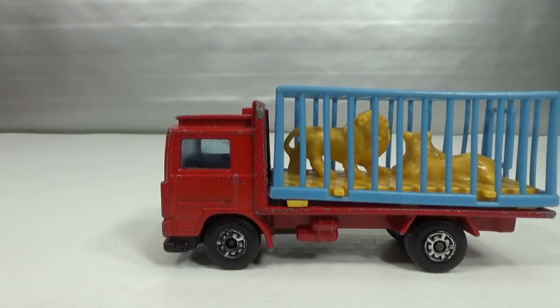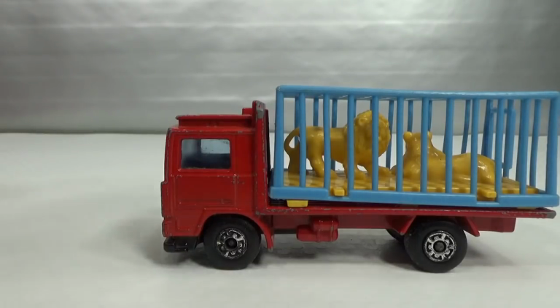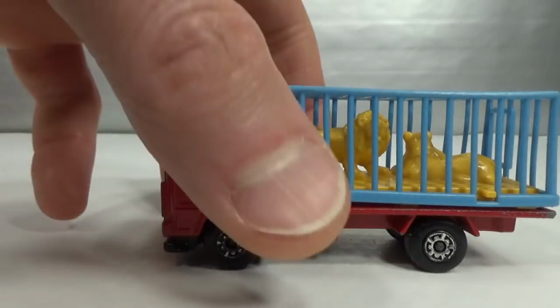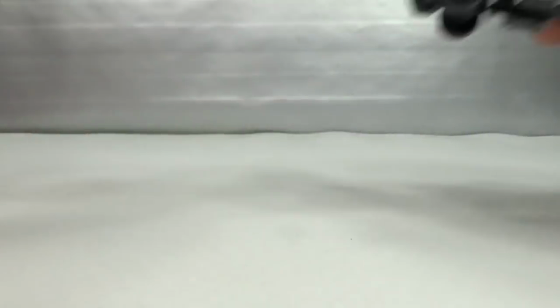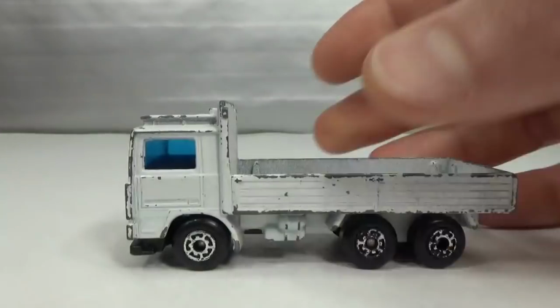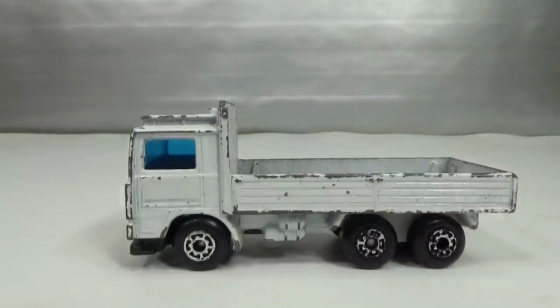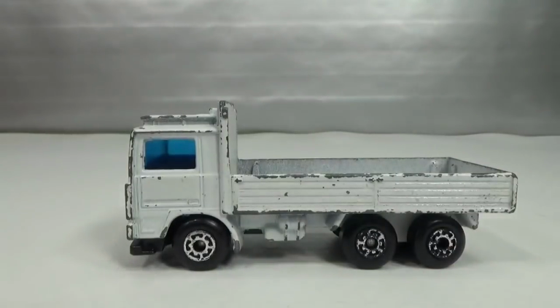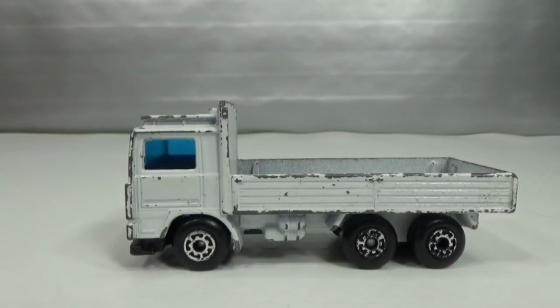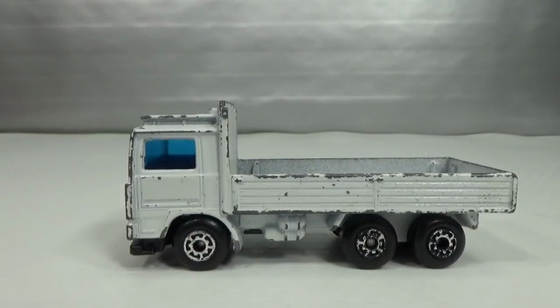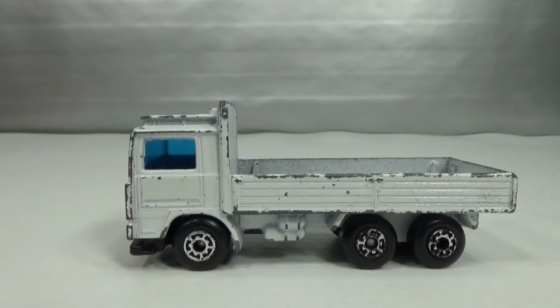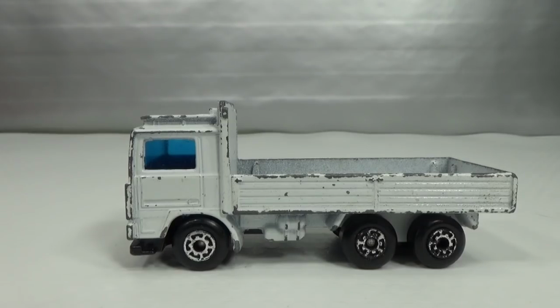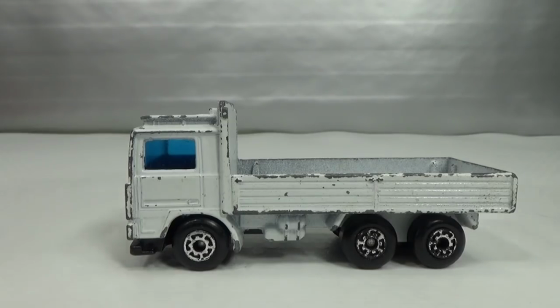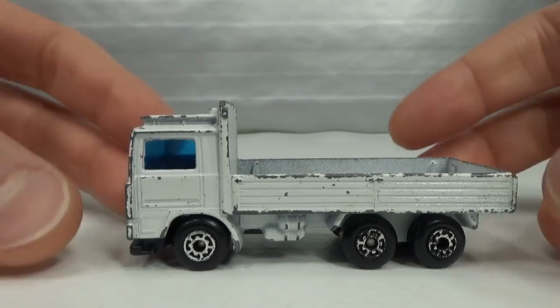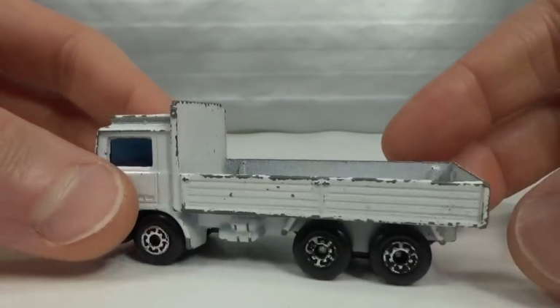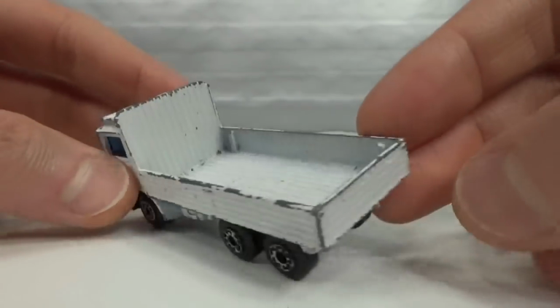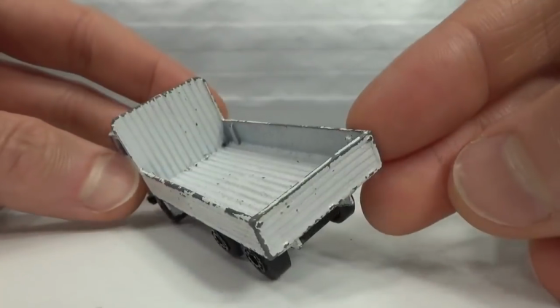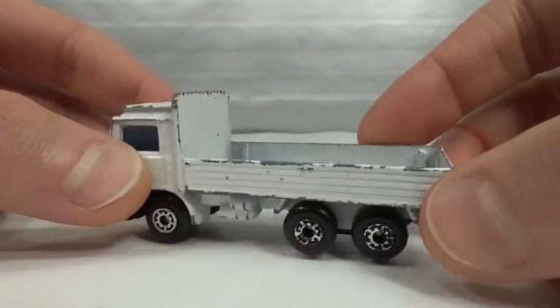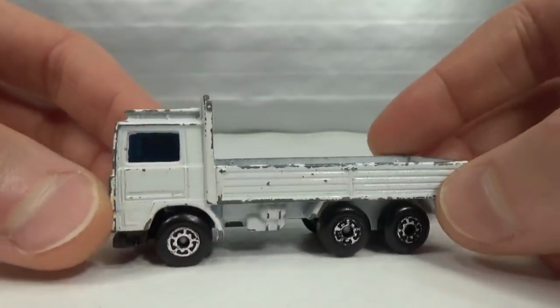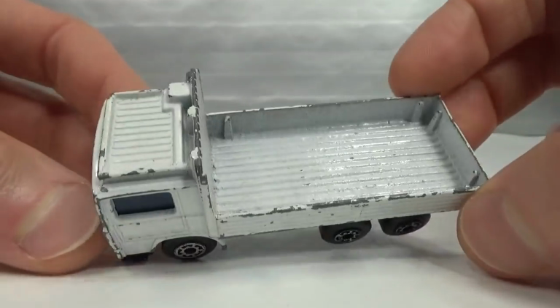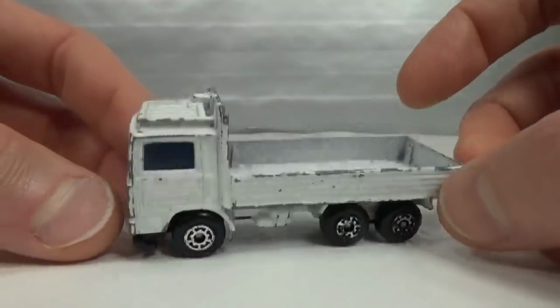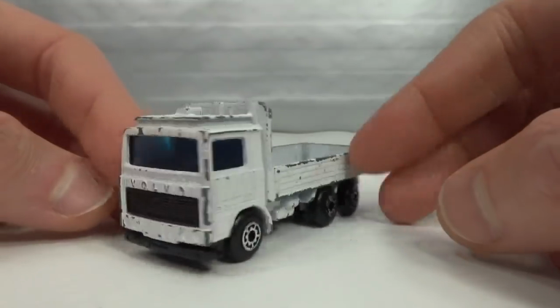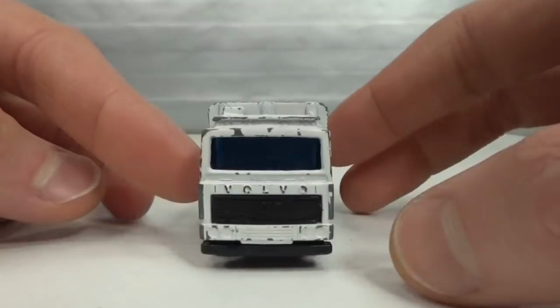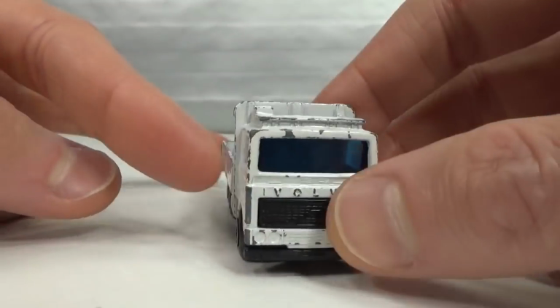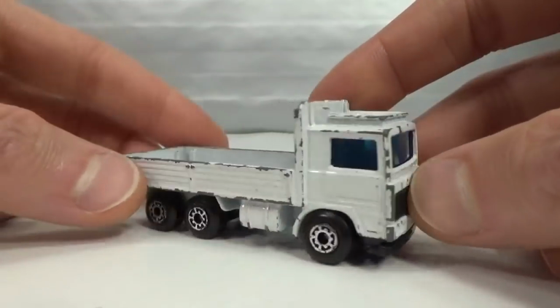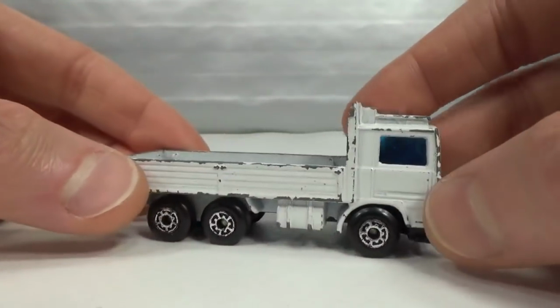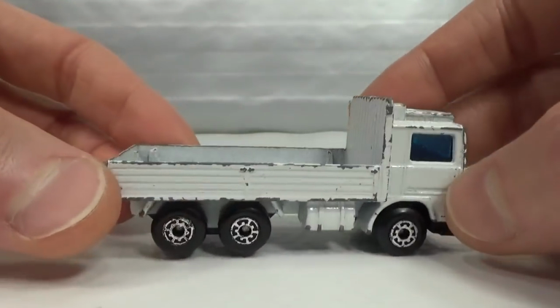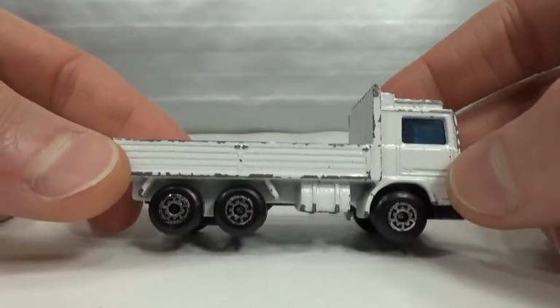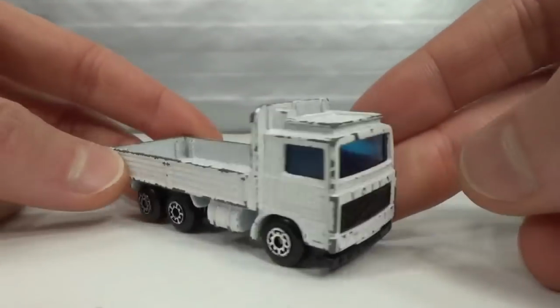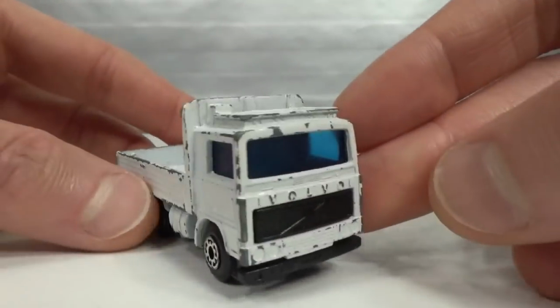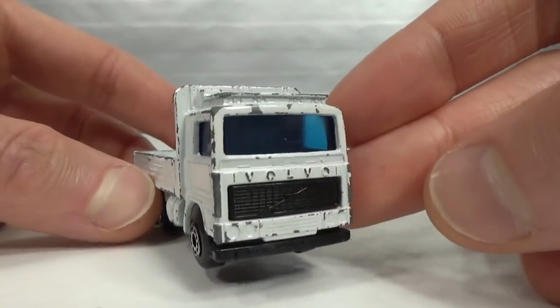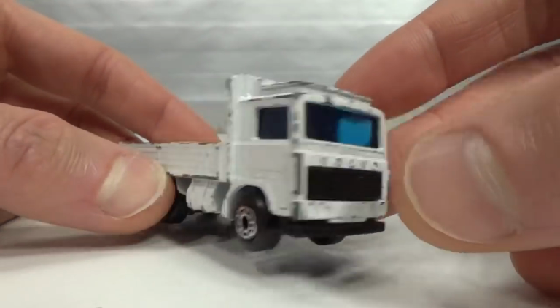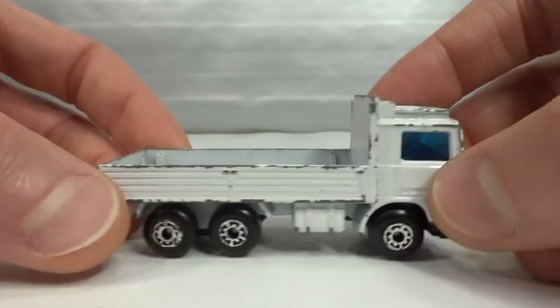Then in 1984 we got the tilt truck with three axles. I don't have a mint version — I only have this one in played-with condition that I found at a swap meet.